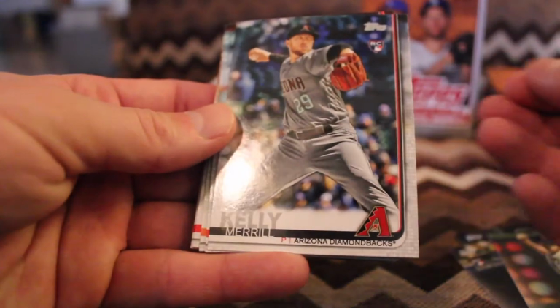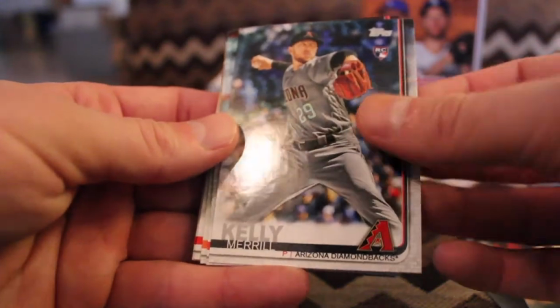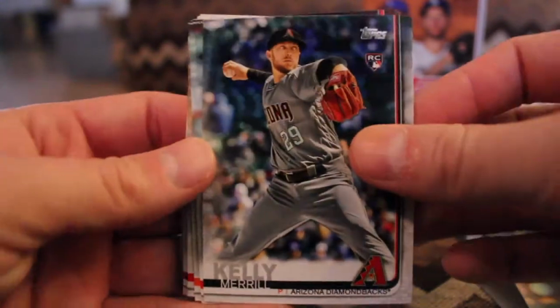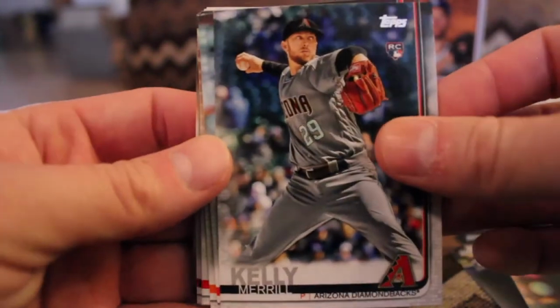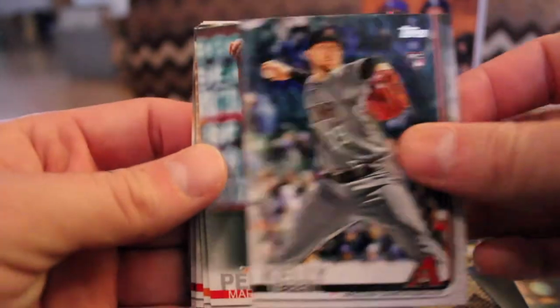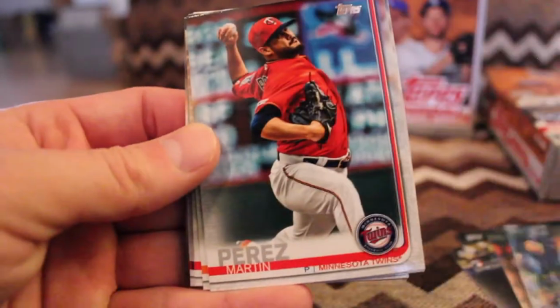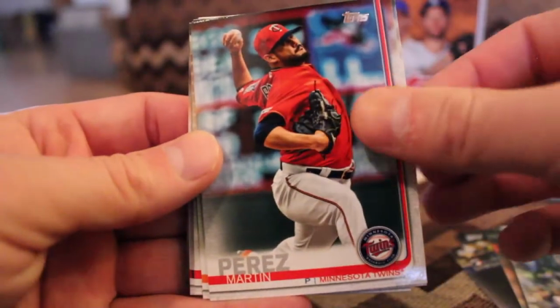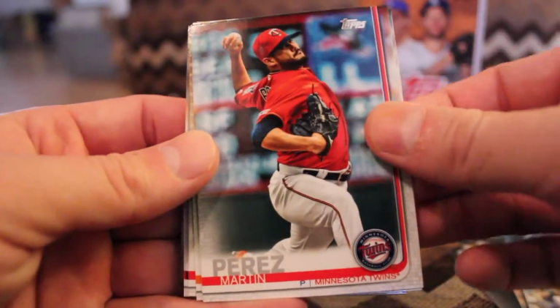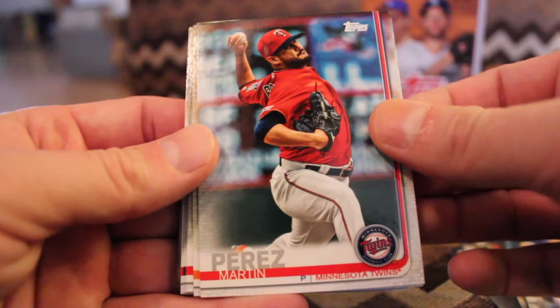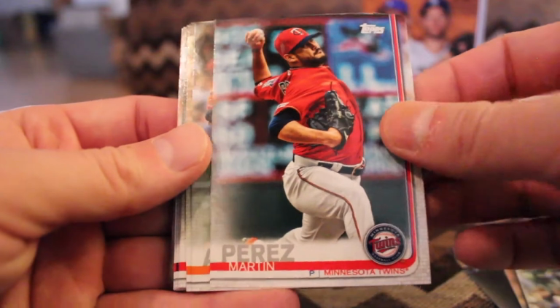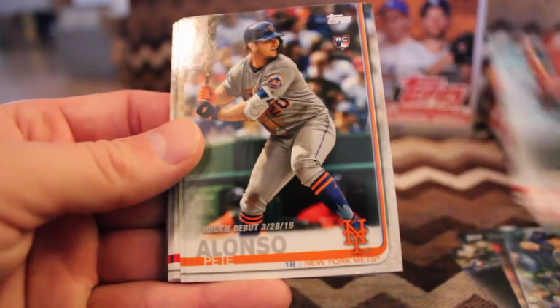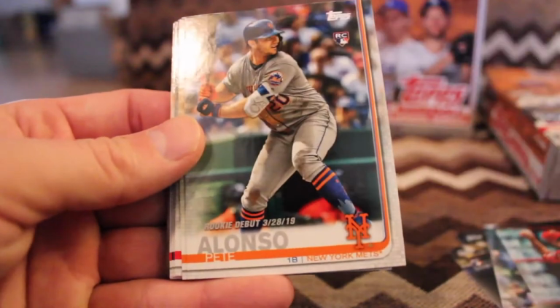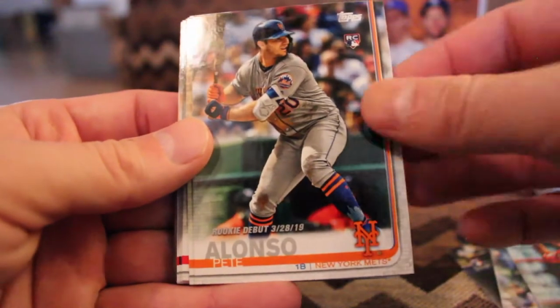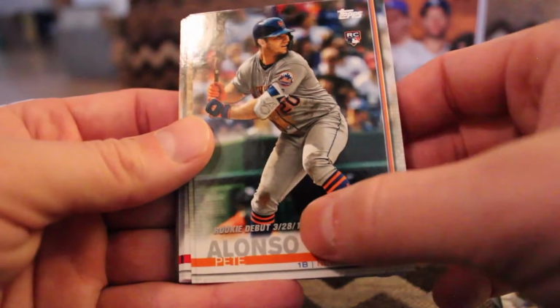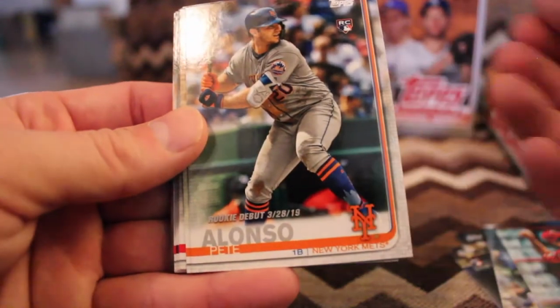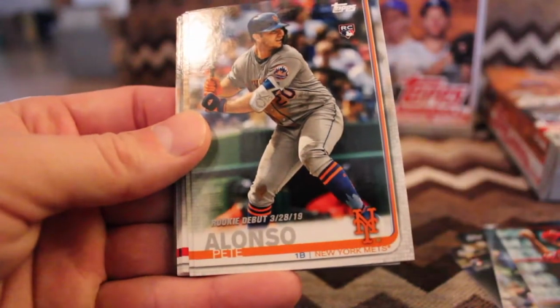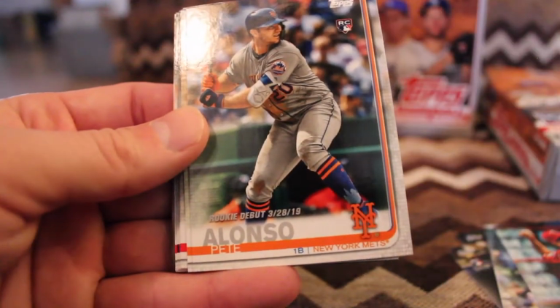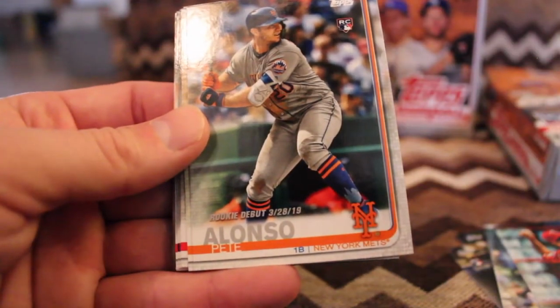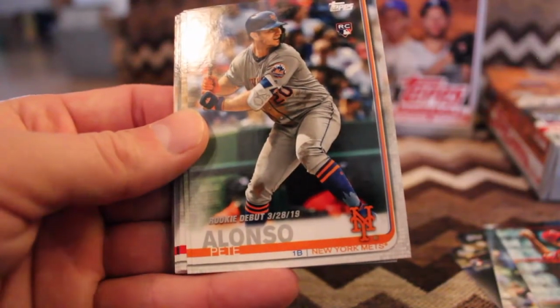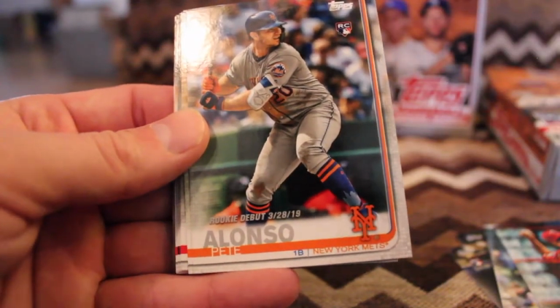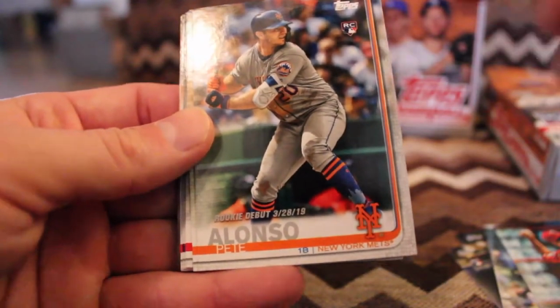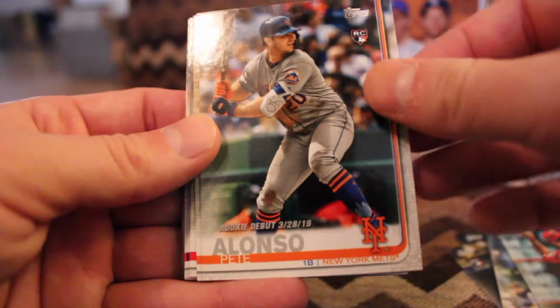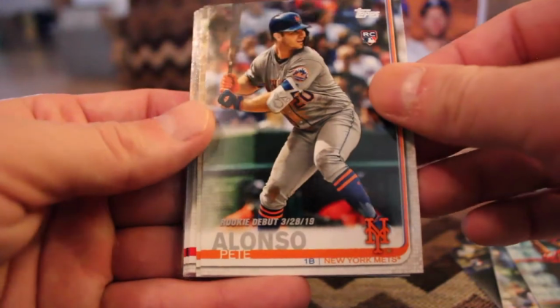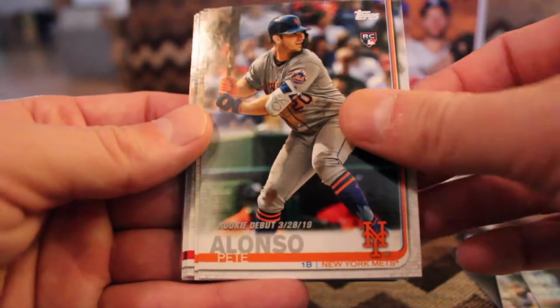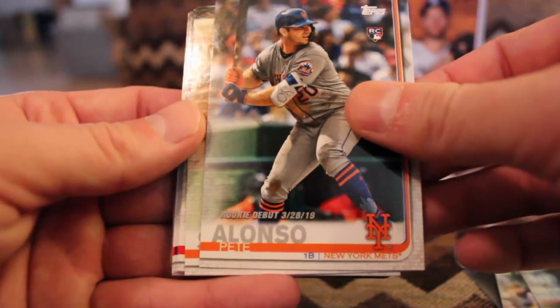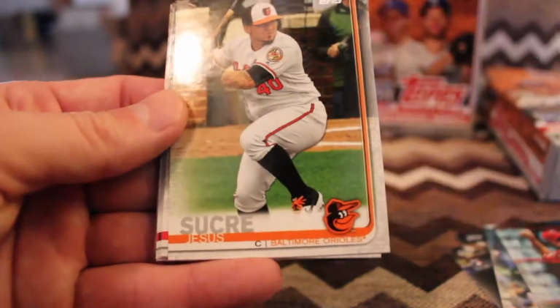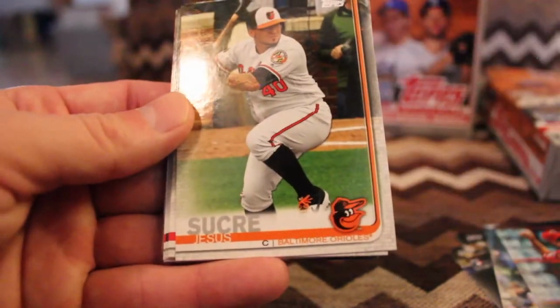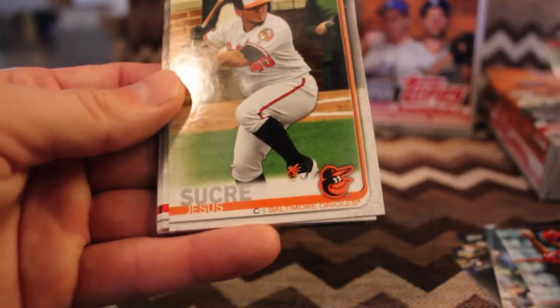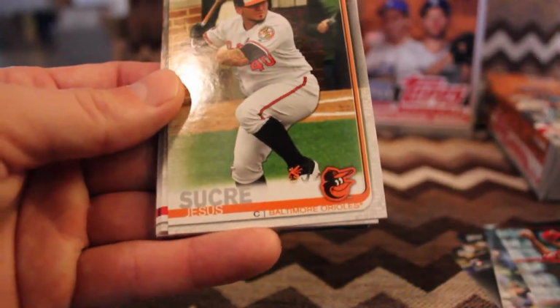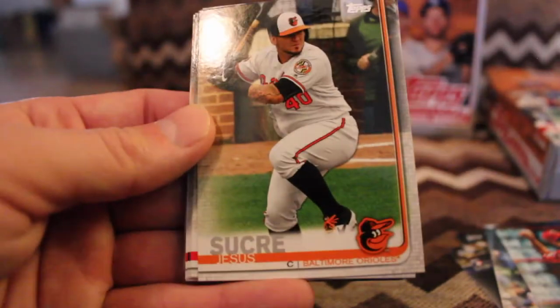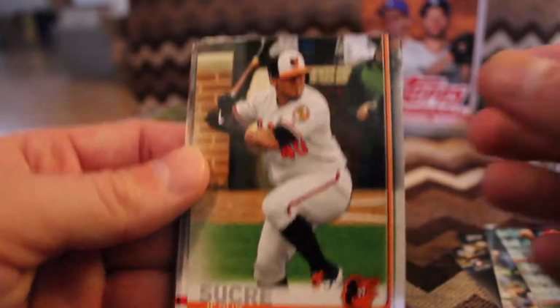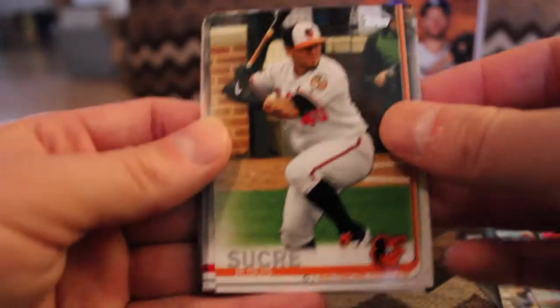Merrill Kelly, rookie. Martin Perez. Pete Alonso, rookie debut. That is awesome. That might be one of the cards to chase out of this series so far.